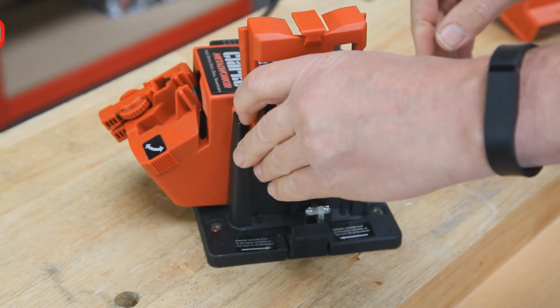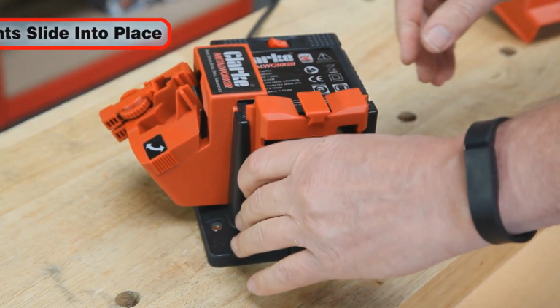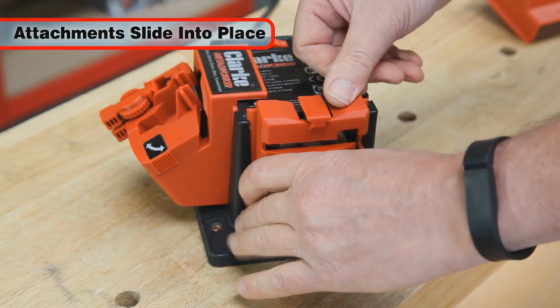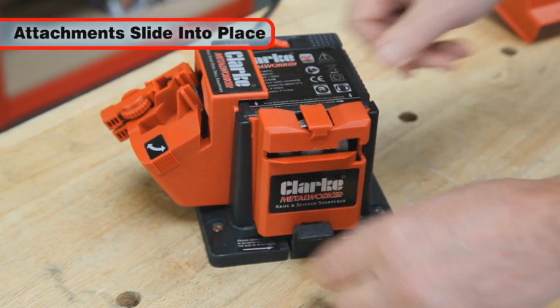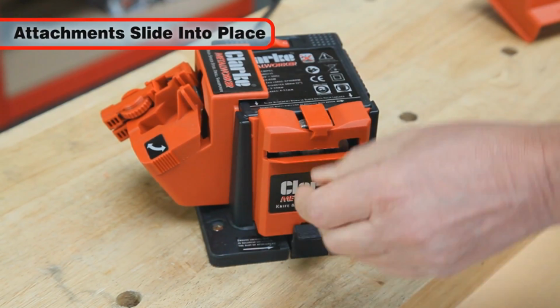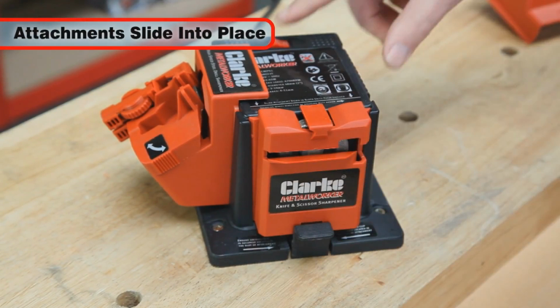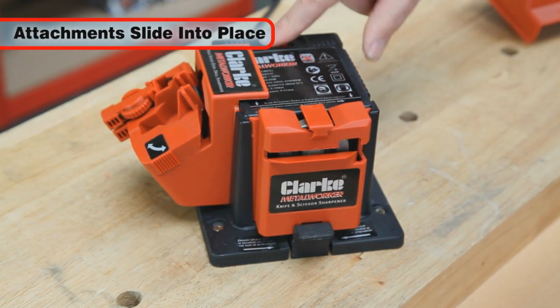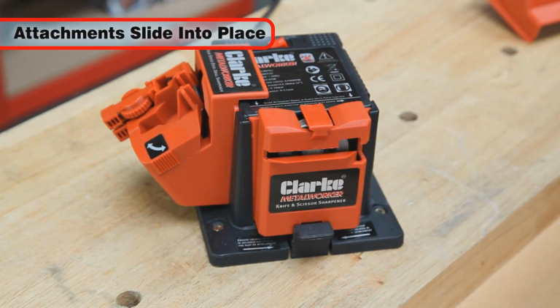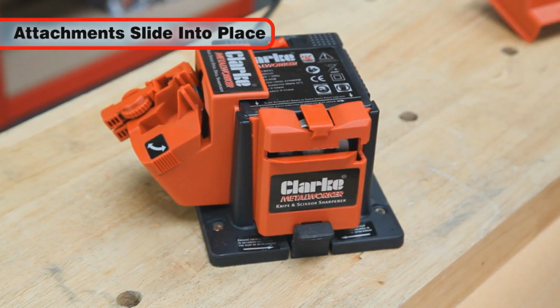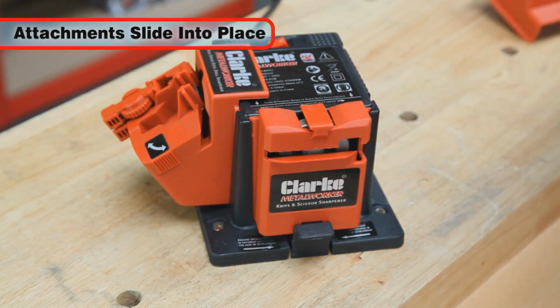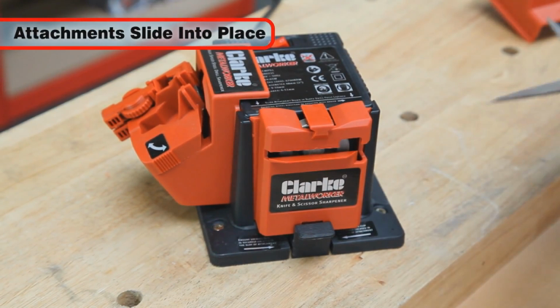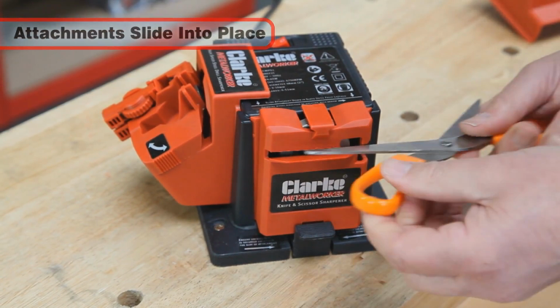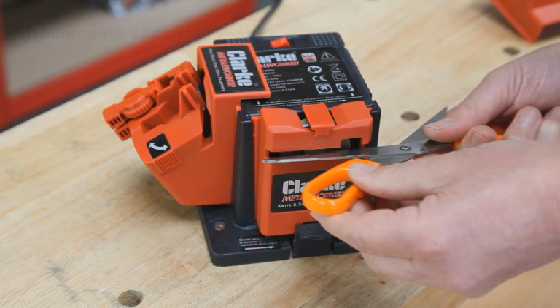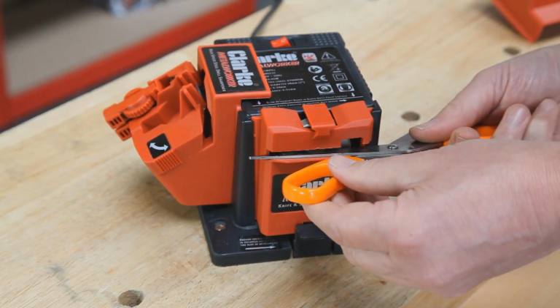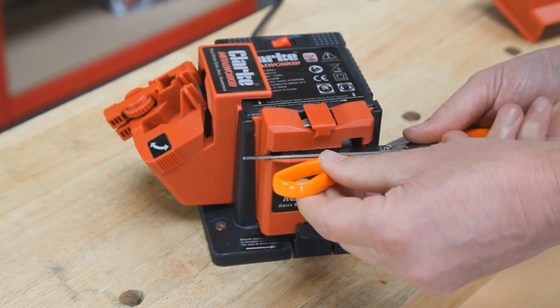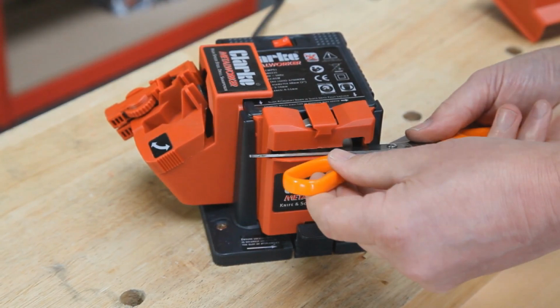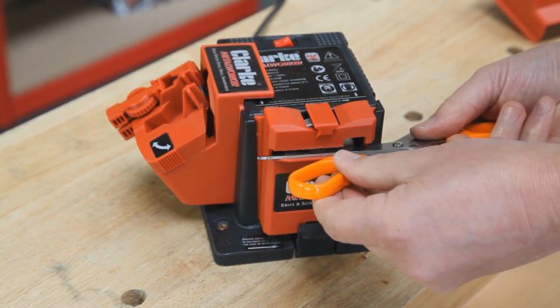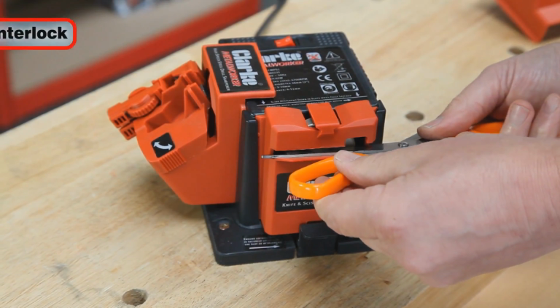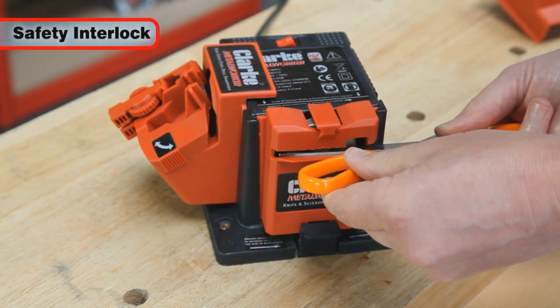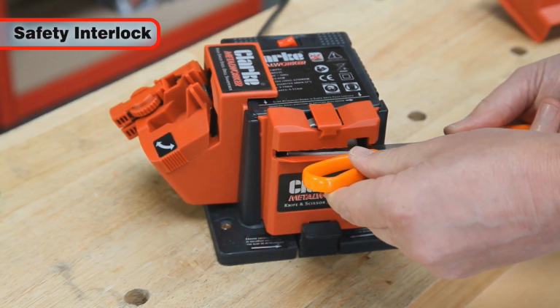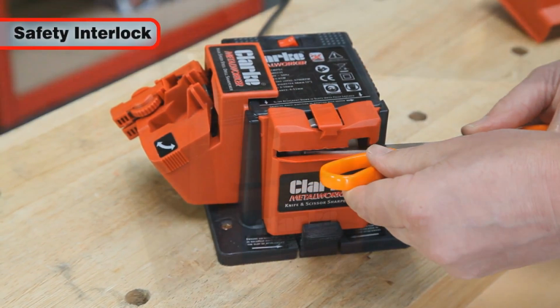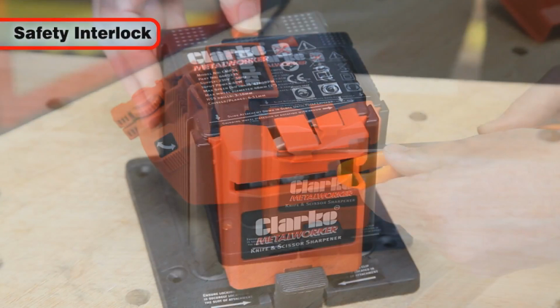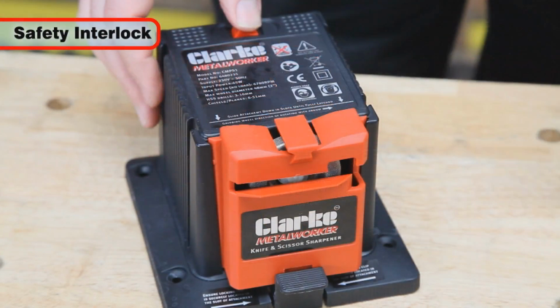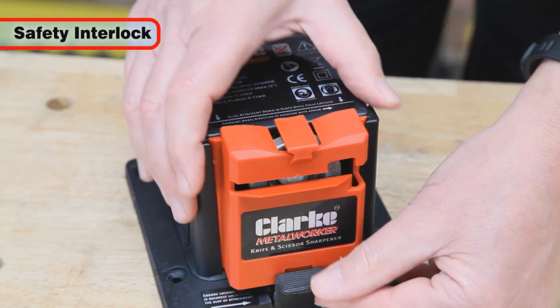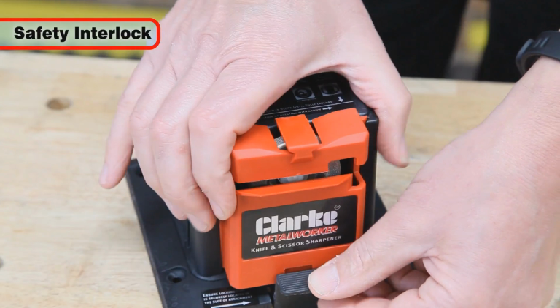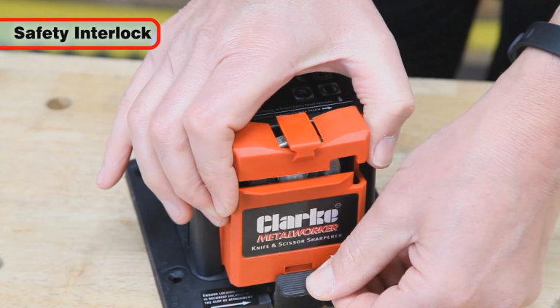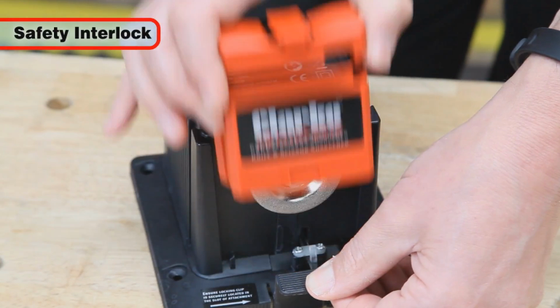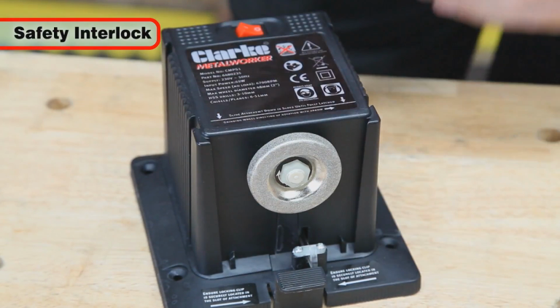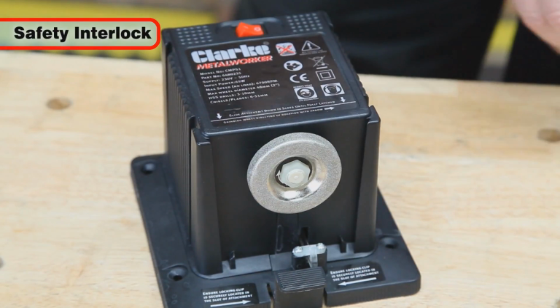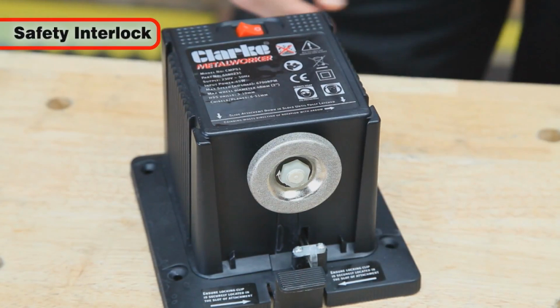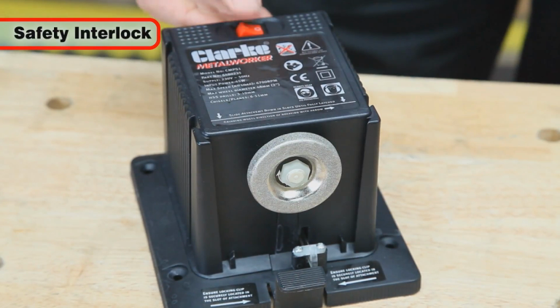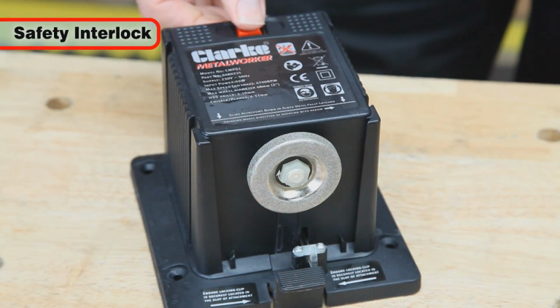The sharpening attachments are simply slid into position on the front of the power unit as required. And for safety, the sharpener is fitted with an interlock, which prevents the motor from starting unless one of the sharpening attachments is clipped into position.